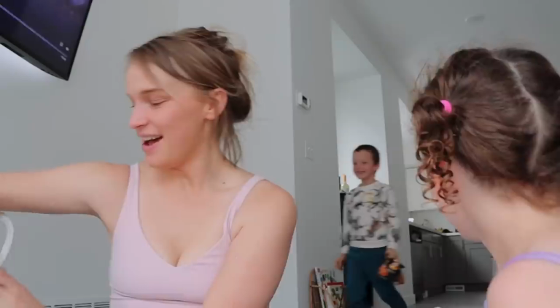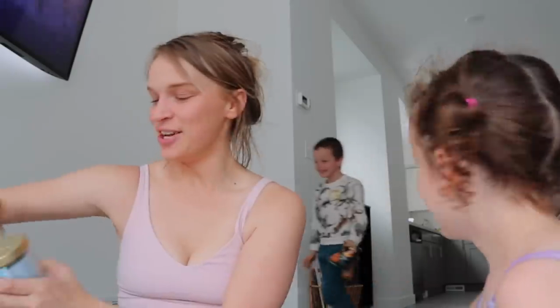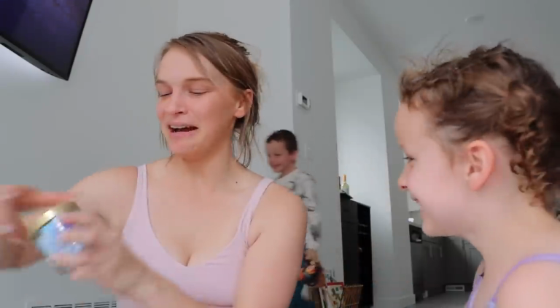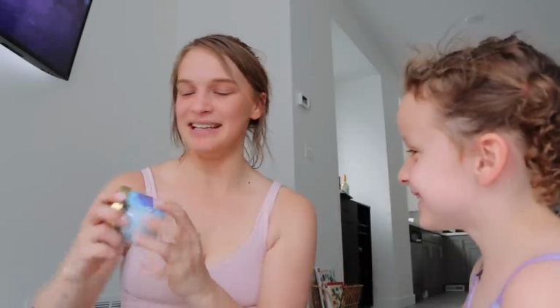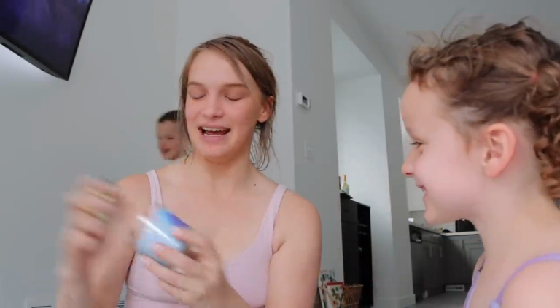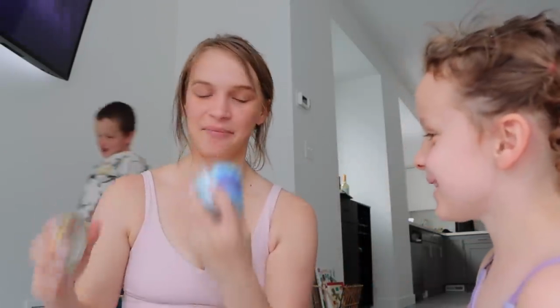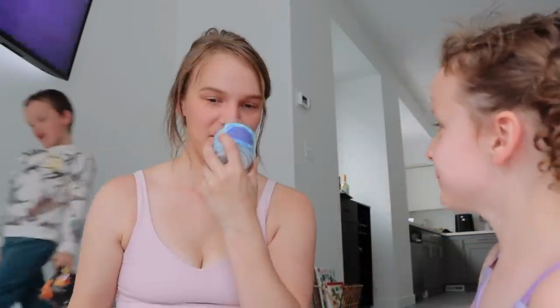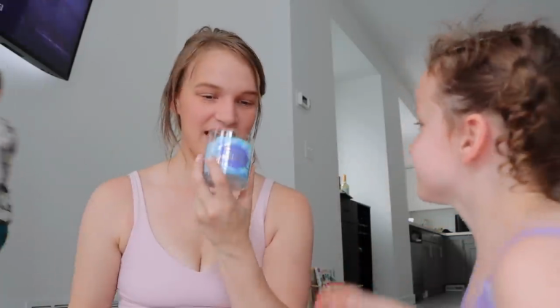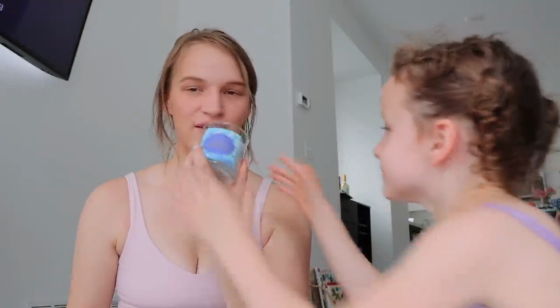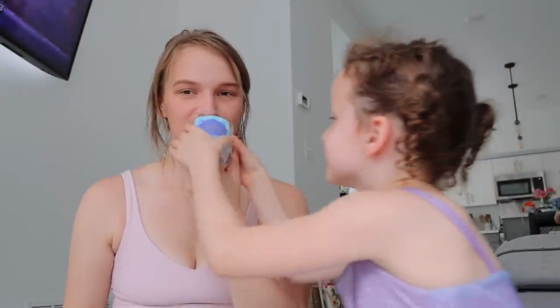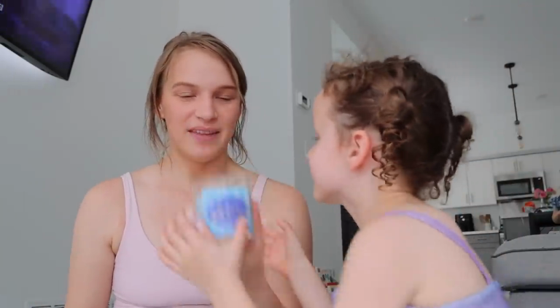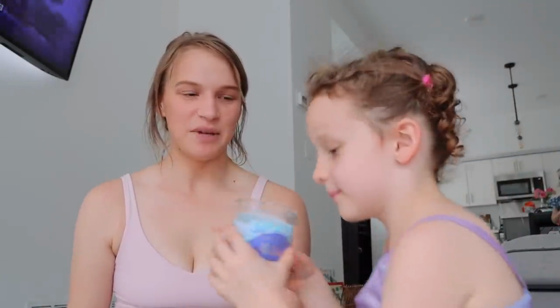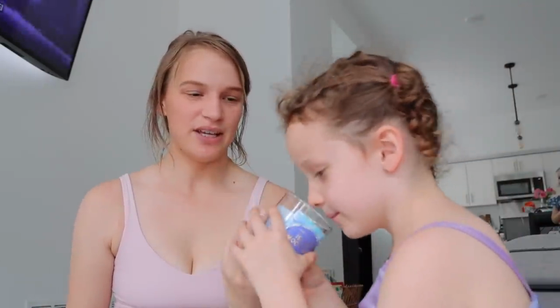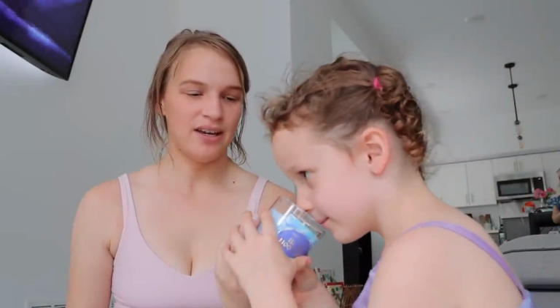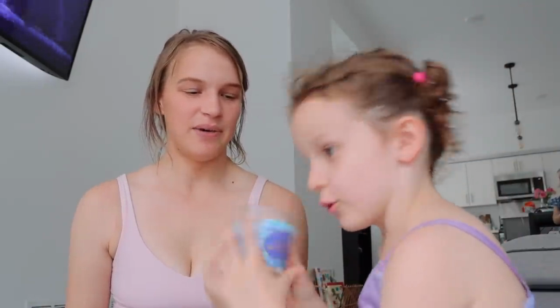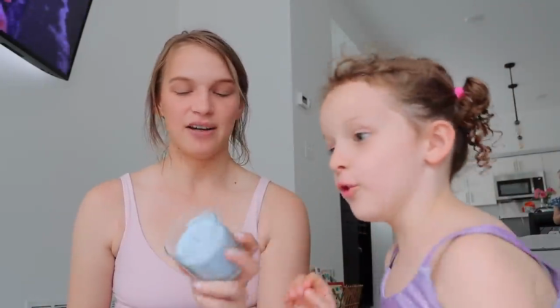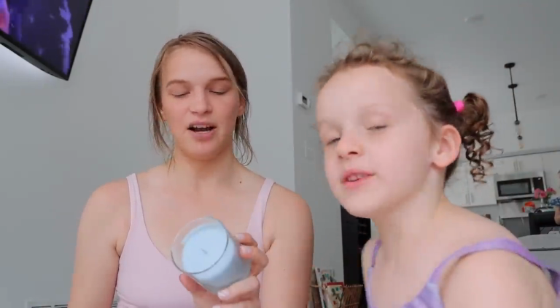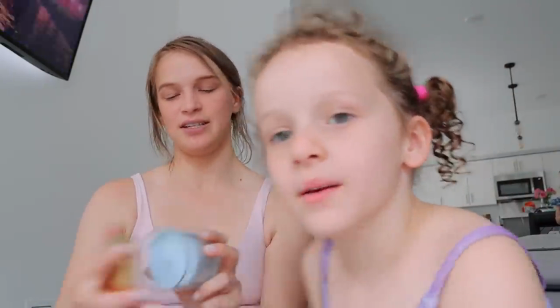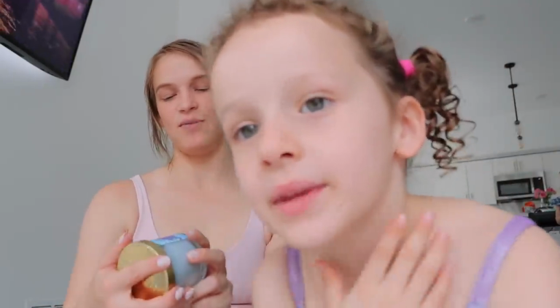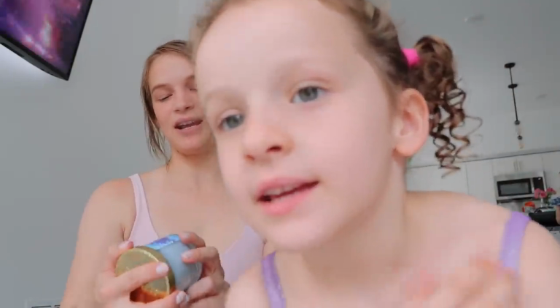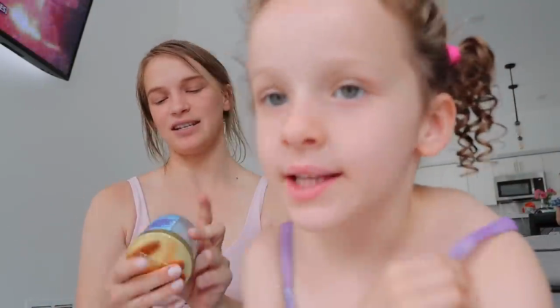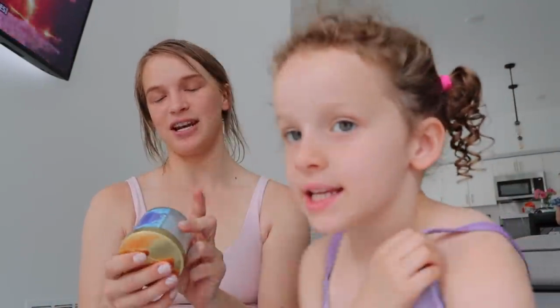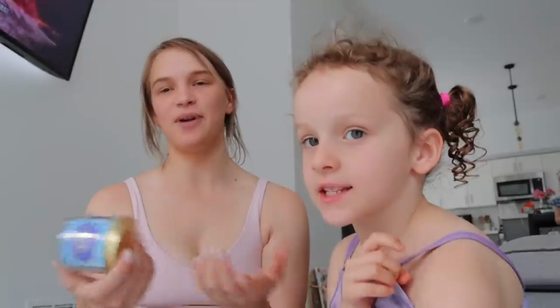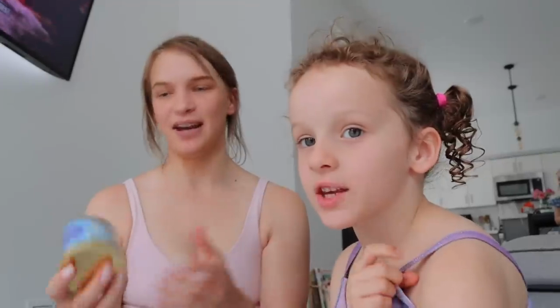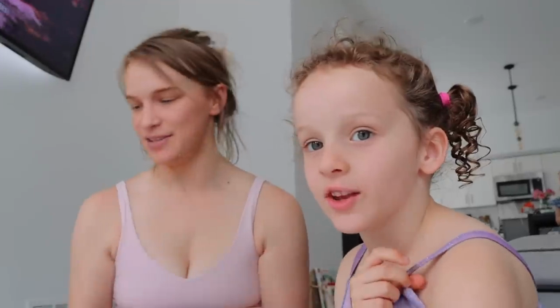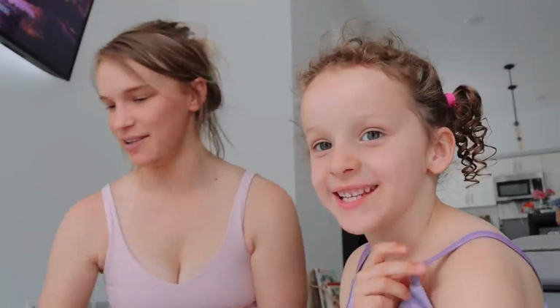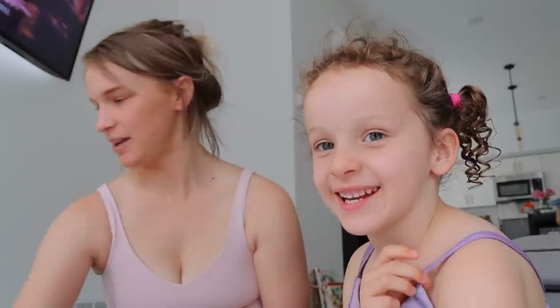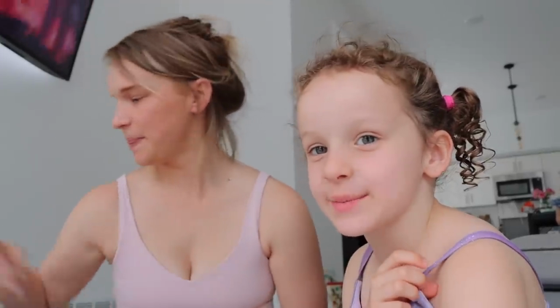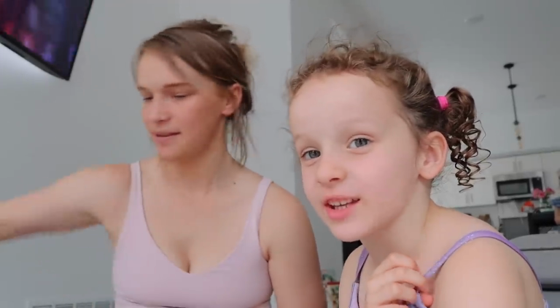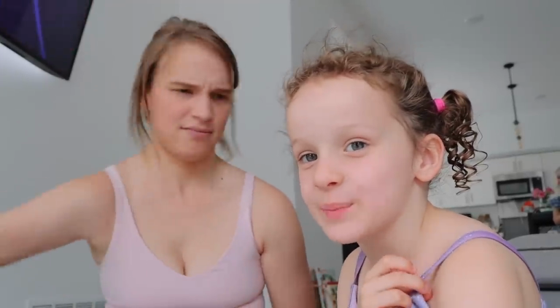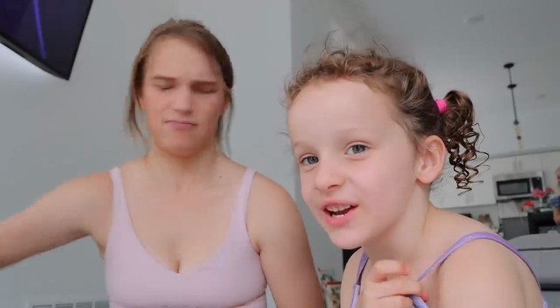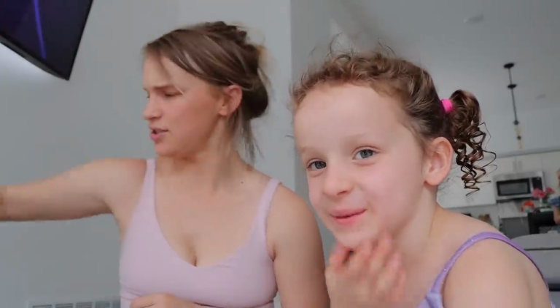I also got this candle that smells really good, but to be honest, why did I get such a tiny one? It smells like lipstick — interesting.